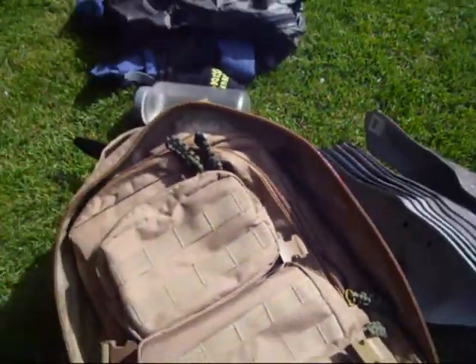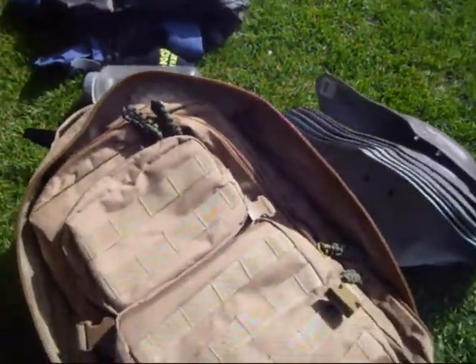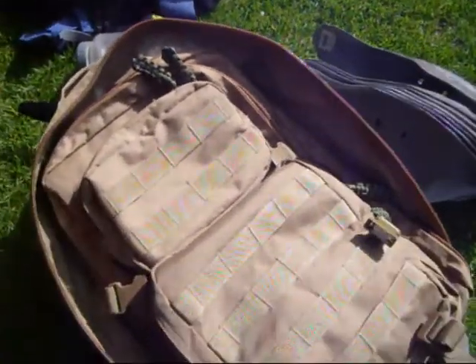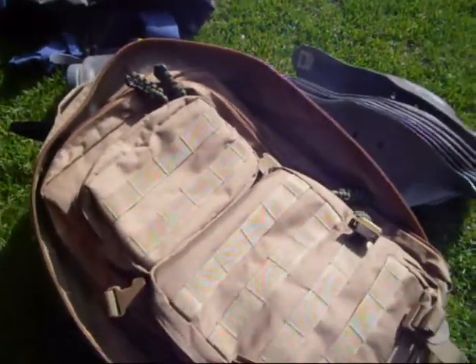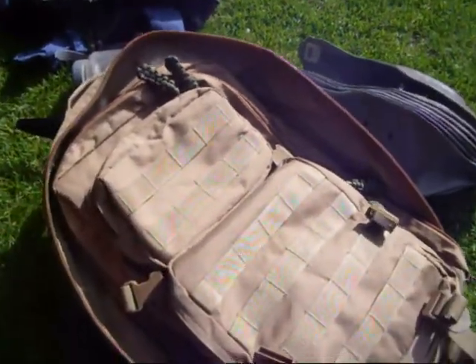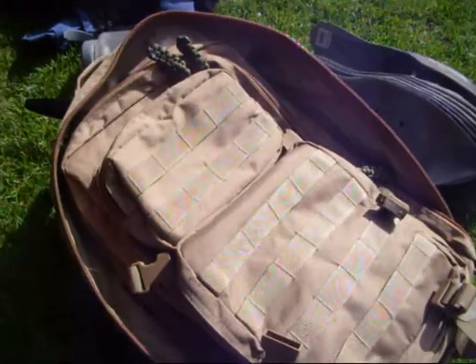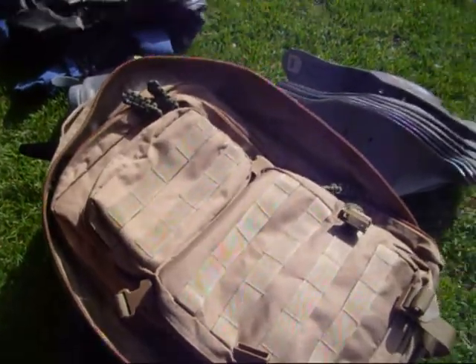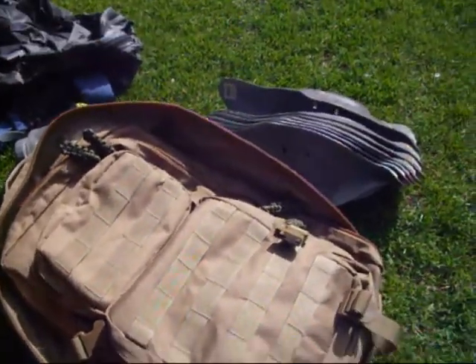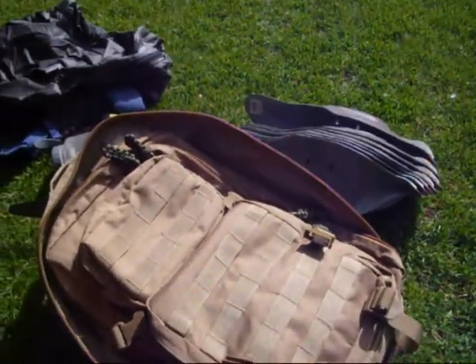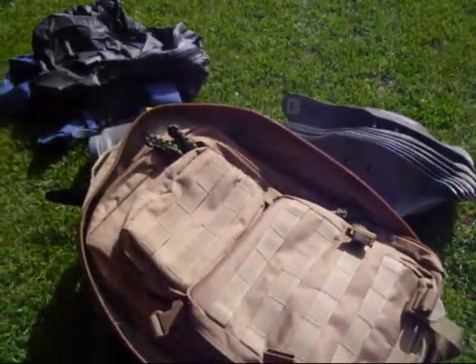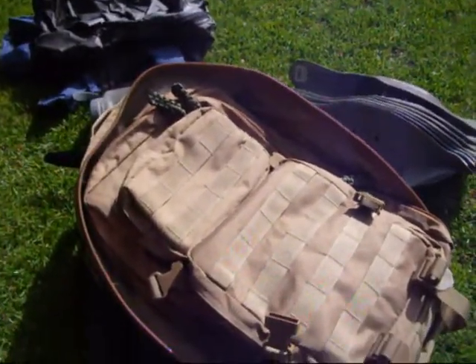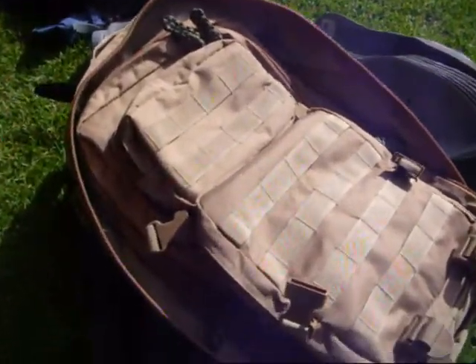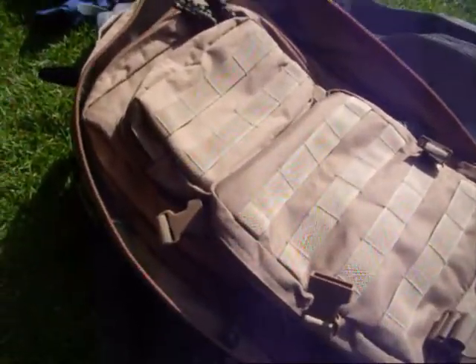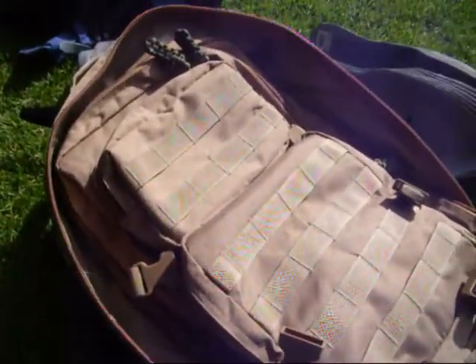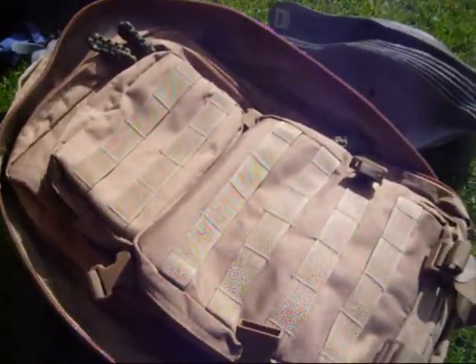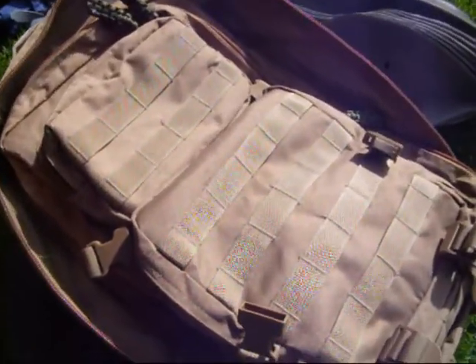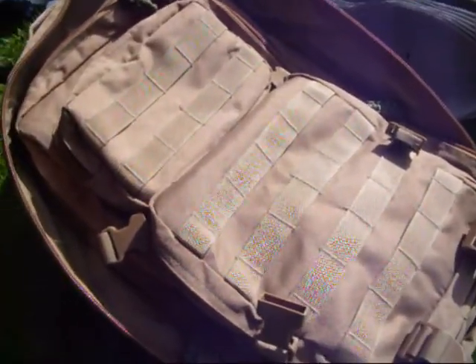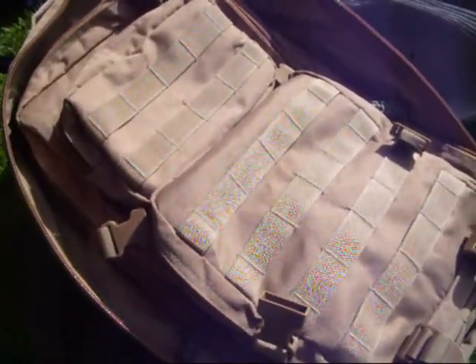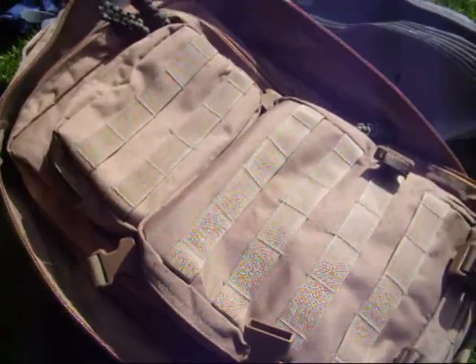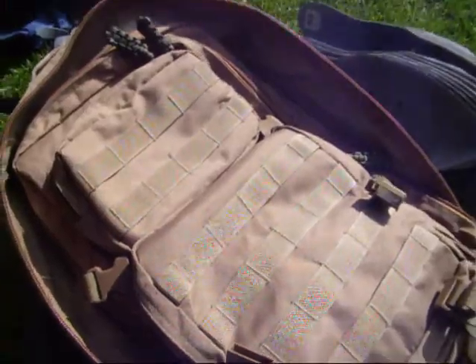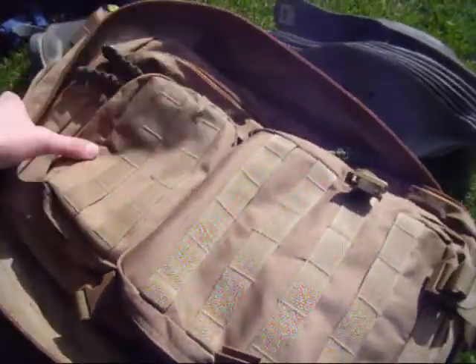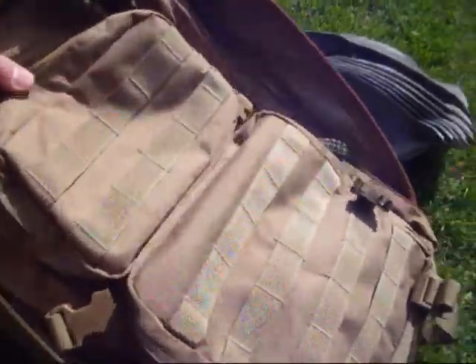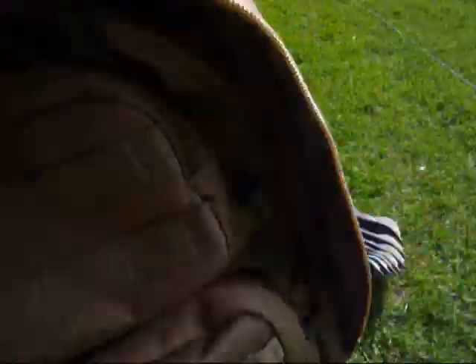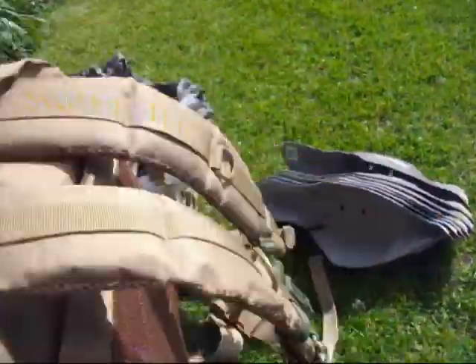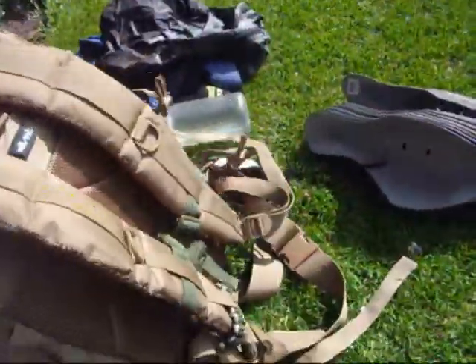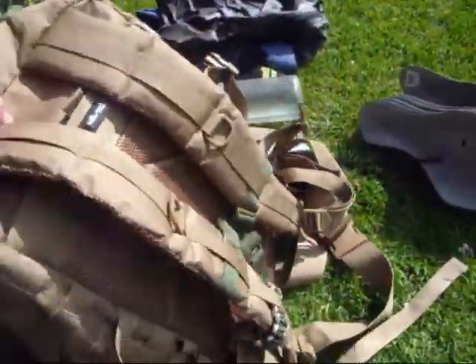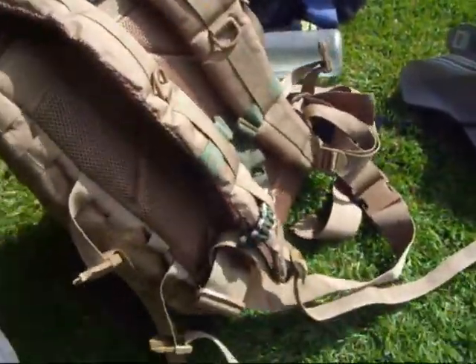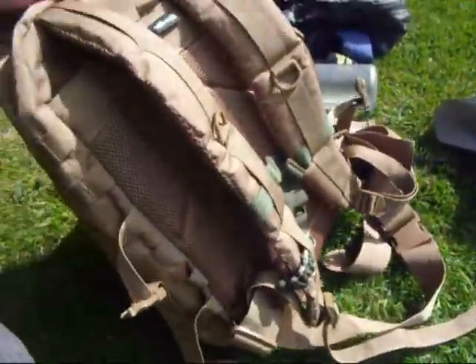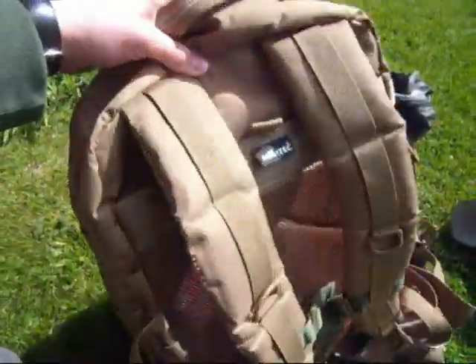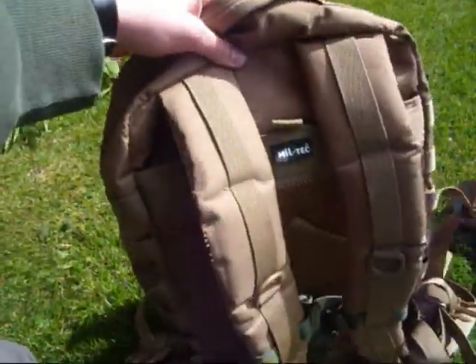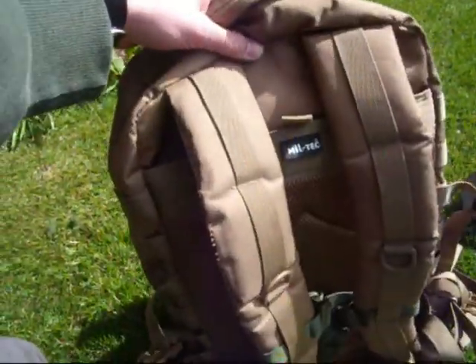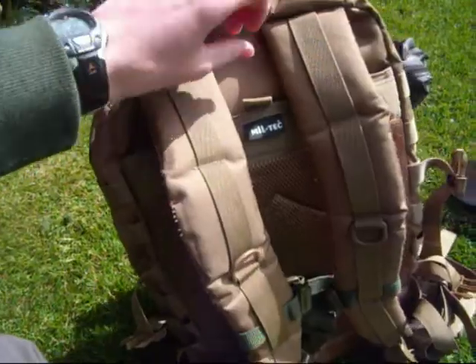Shipping did not take long at all — I think it was four to five days, not really much. Great service and a great bit of kit, highly recommended.